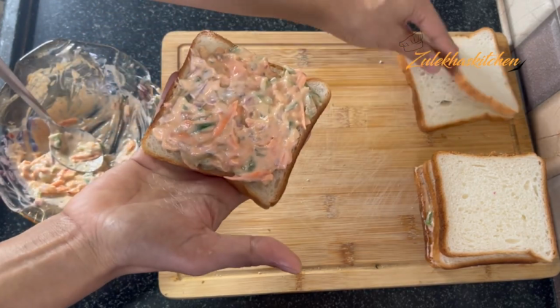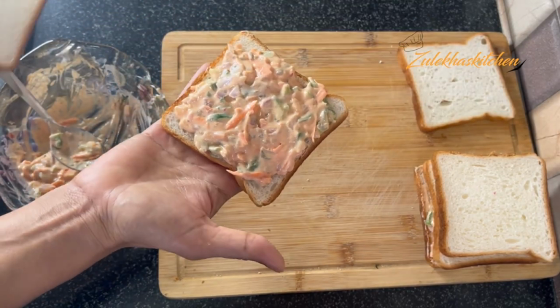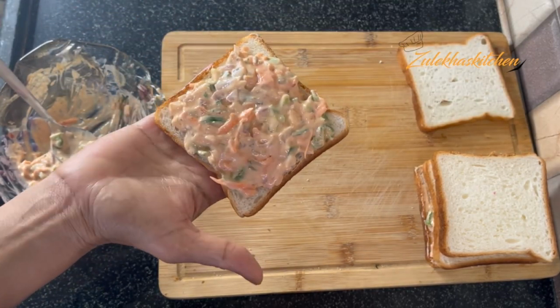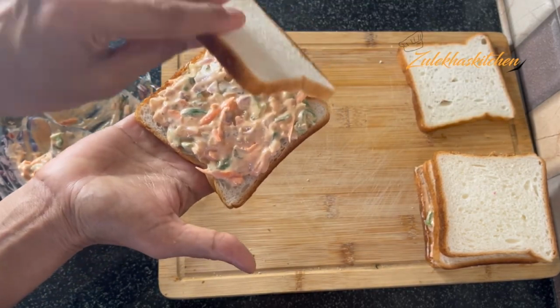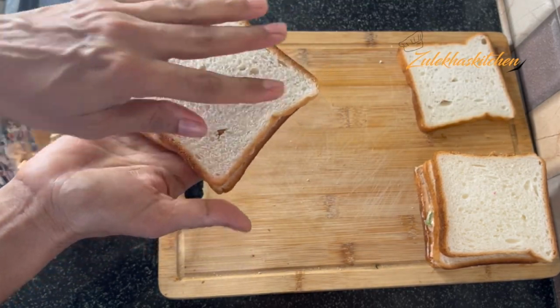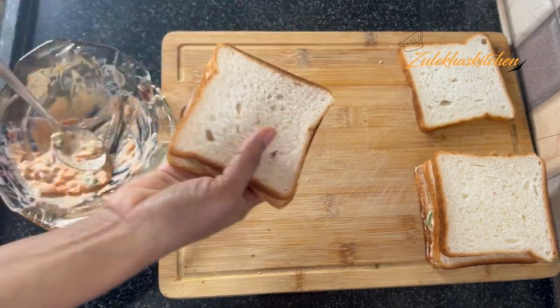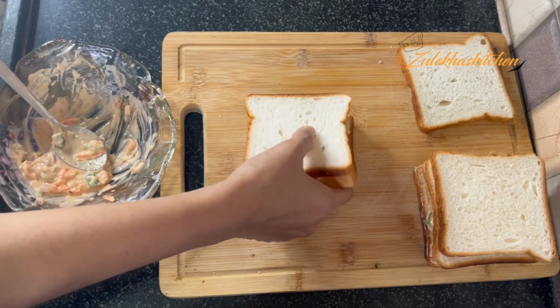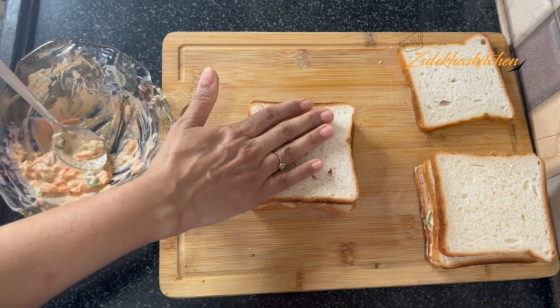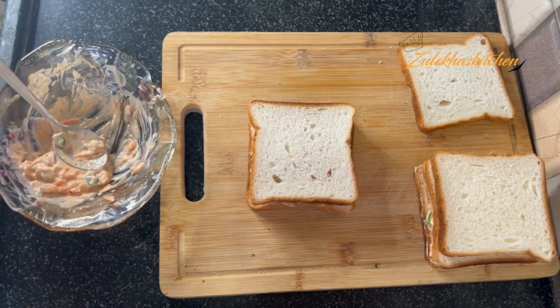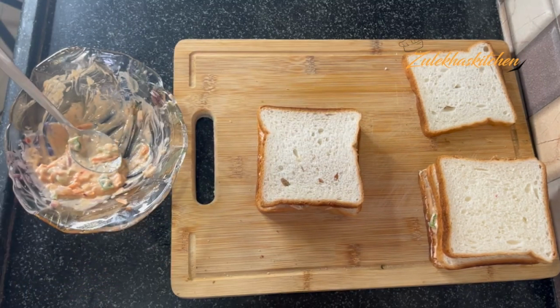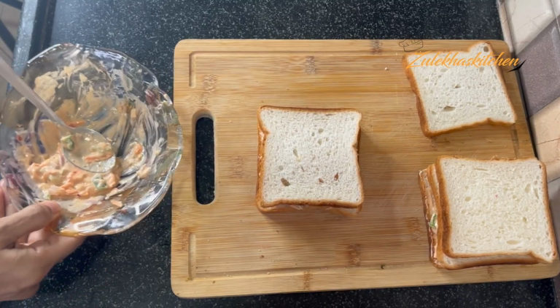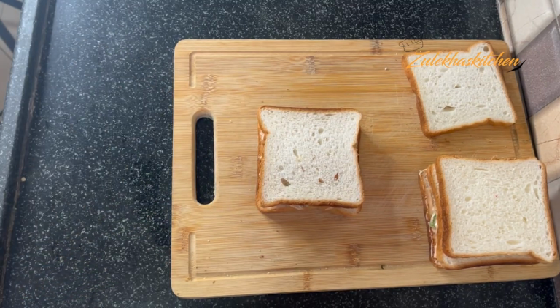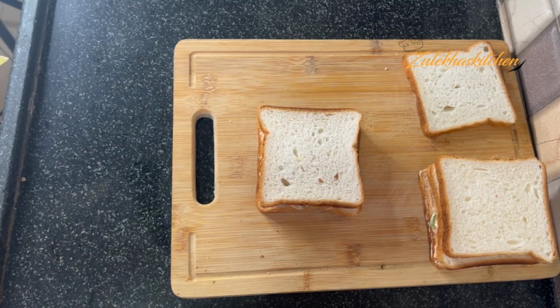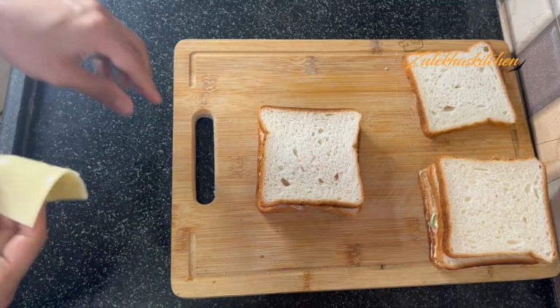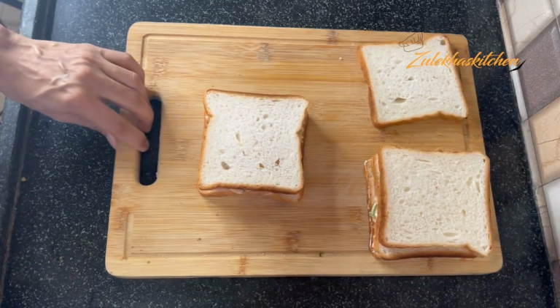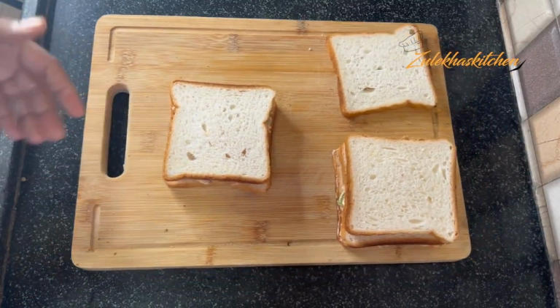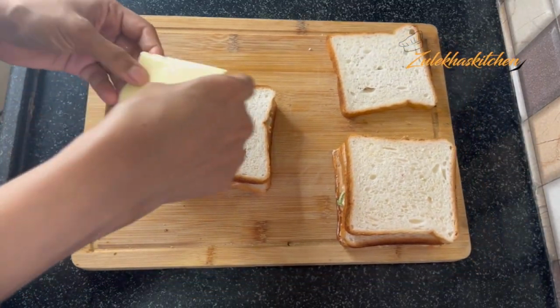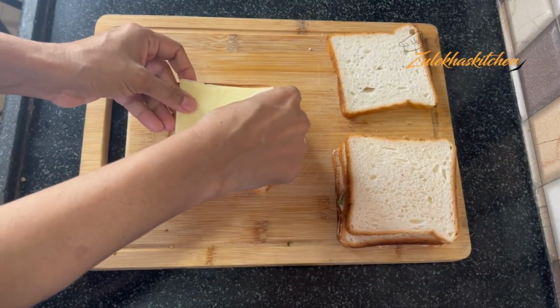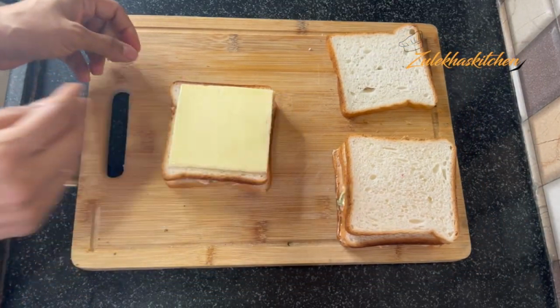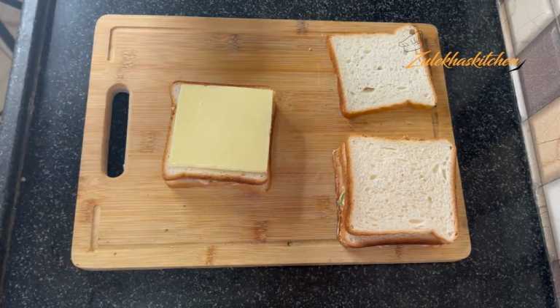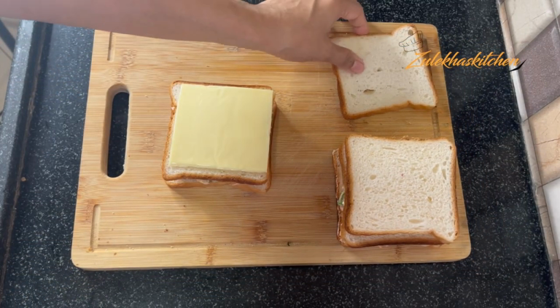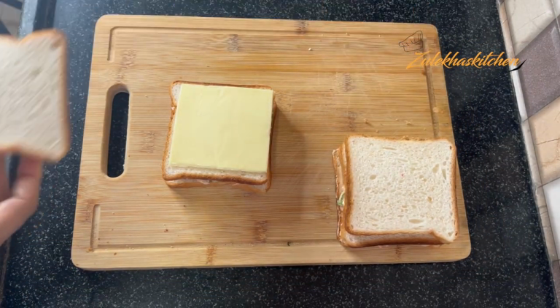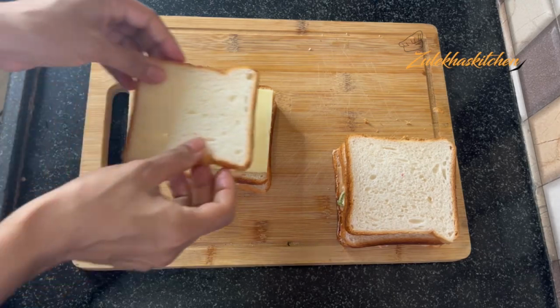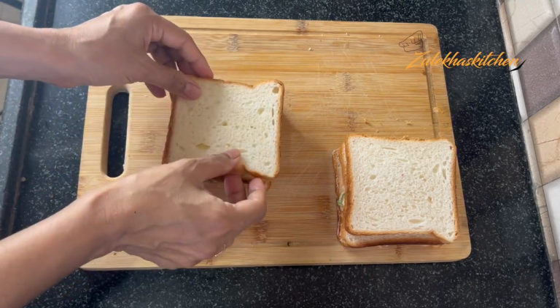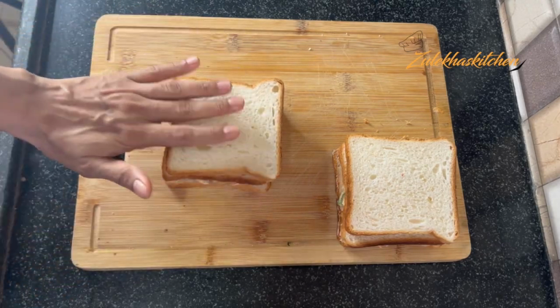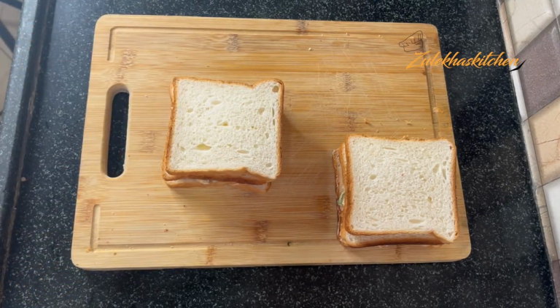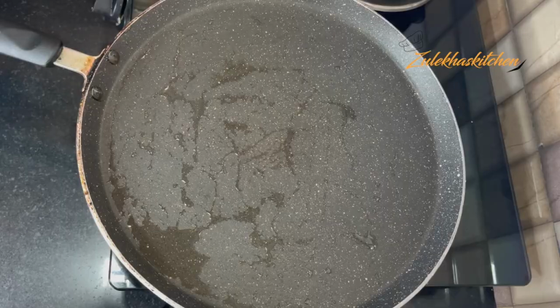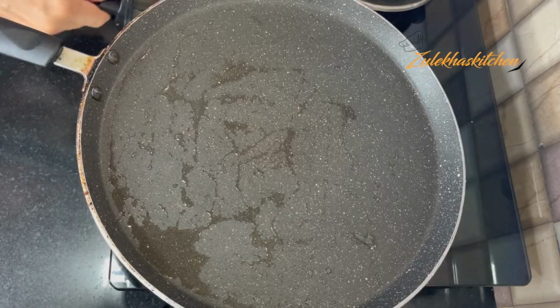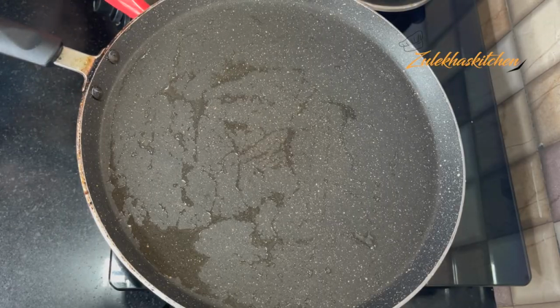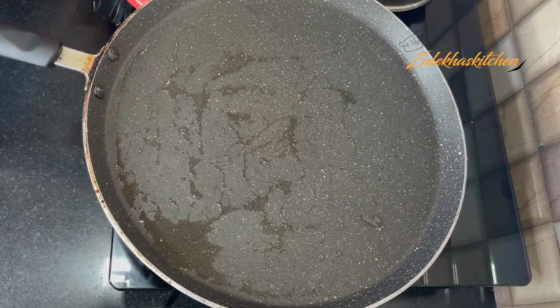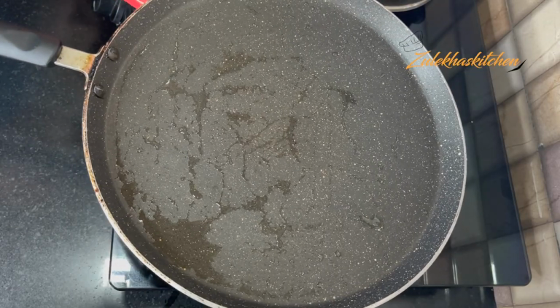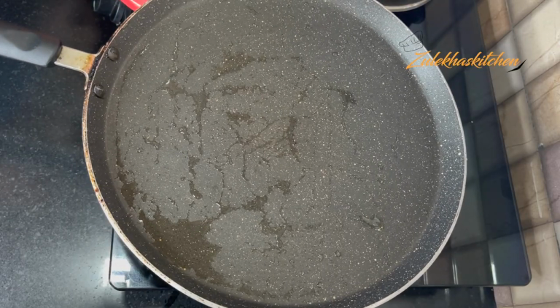You can use two bread slices. You can also add a slice of cheese and then close the sandwich. Now let's roast it — I mean fry it.